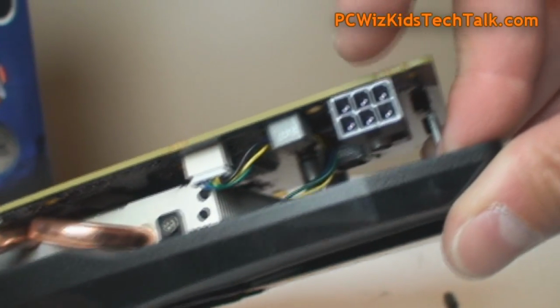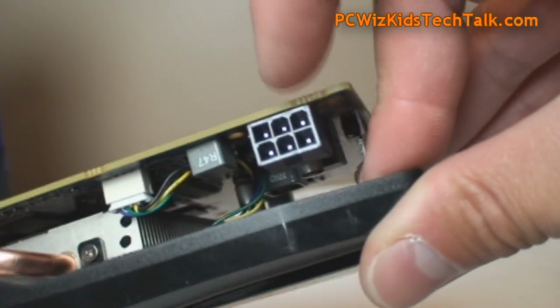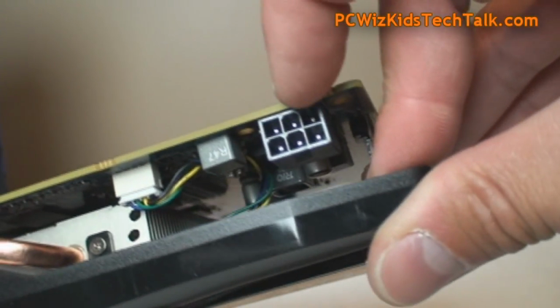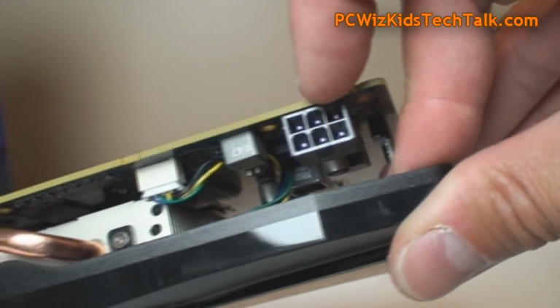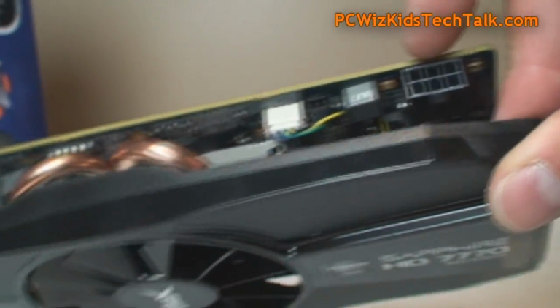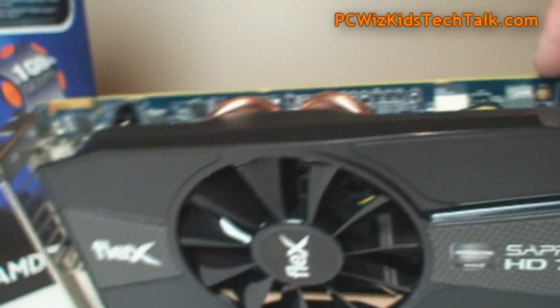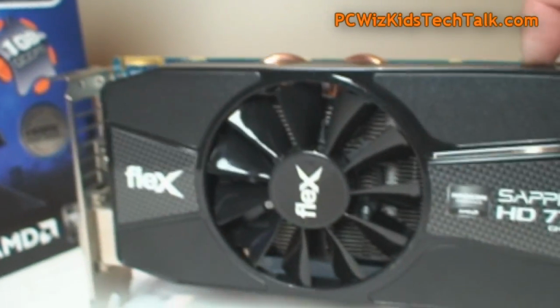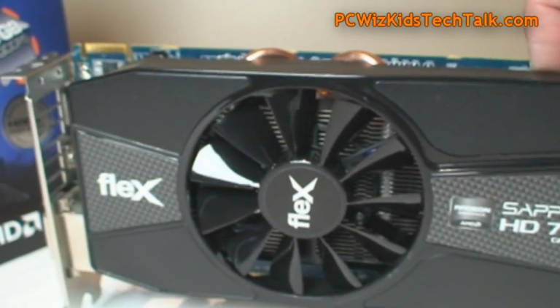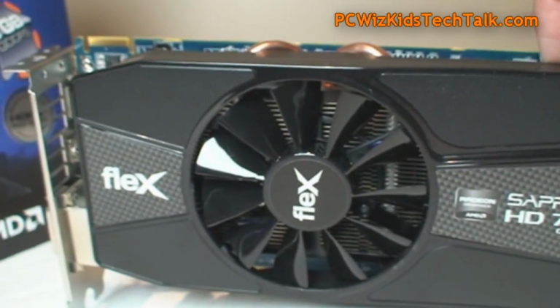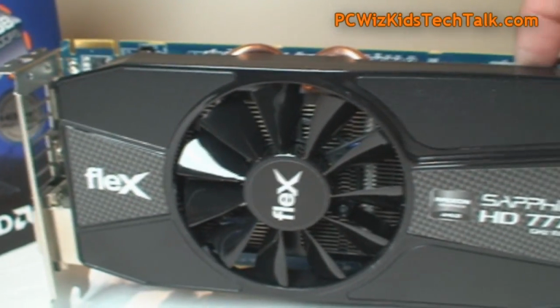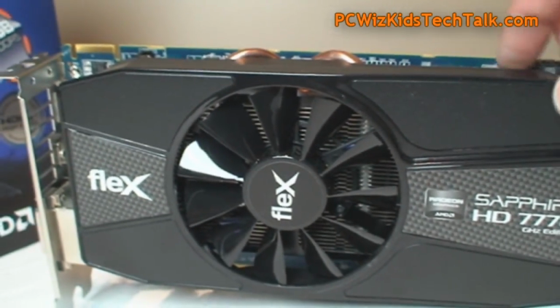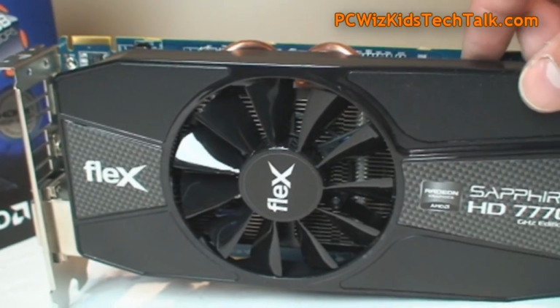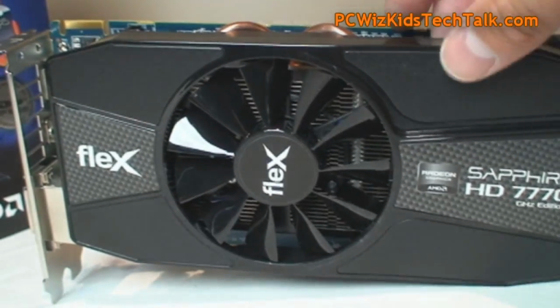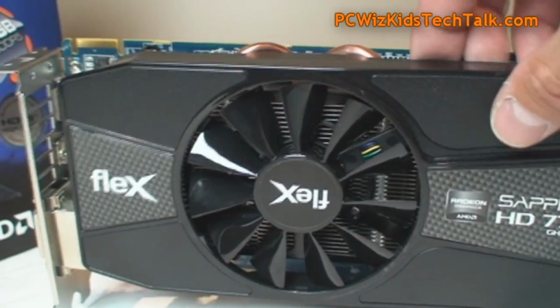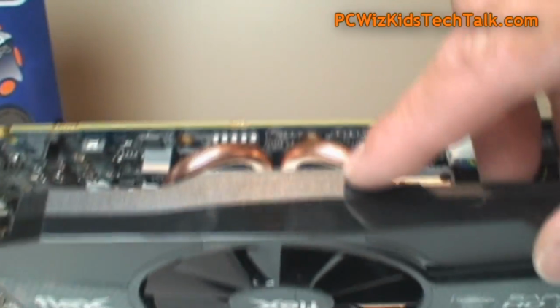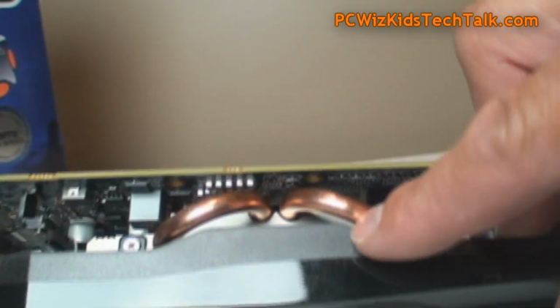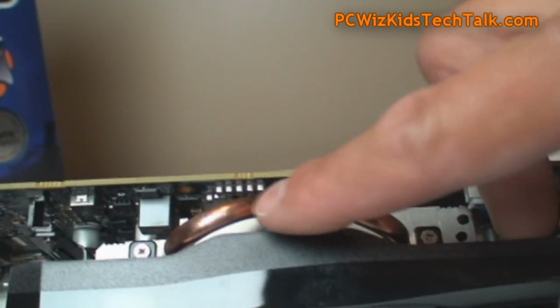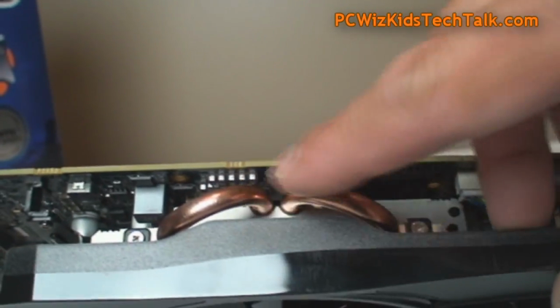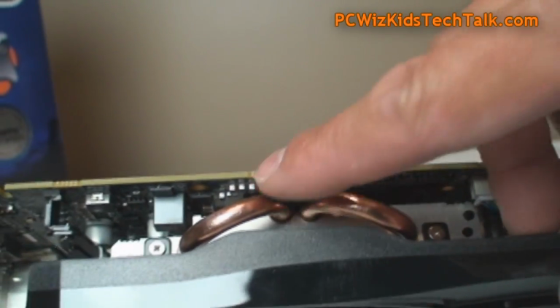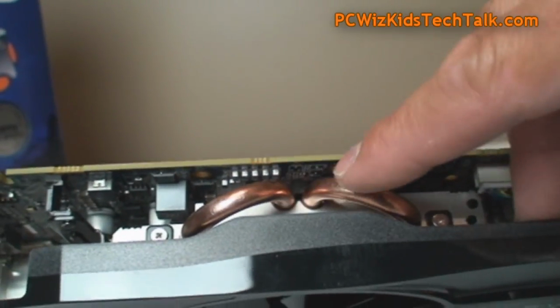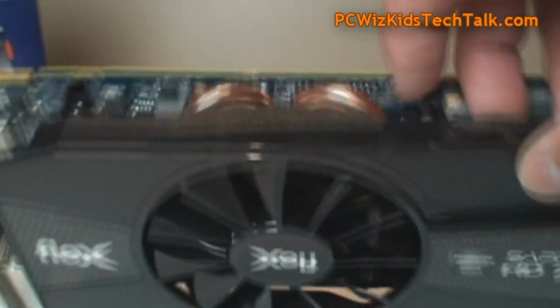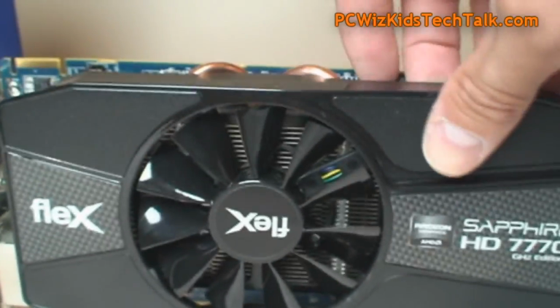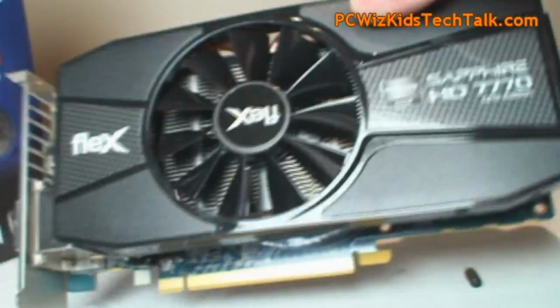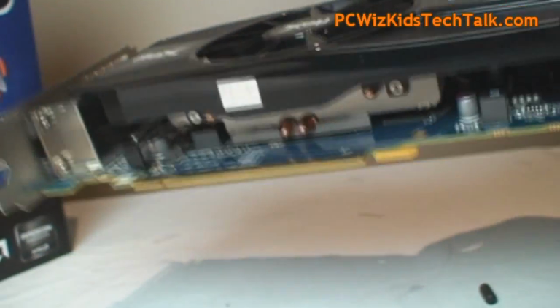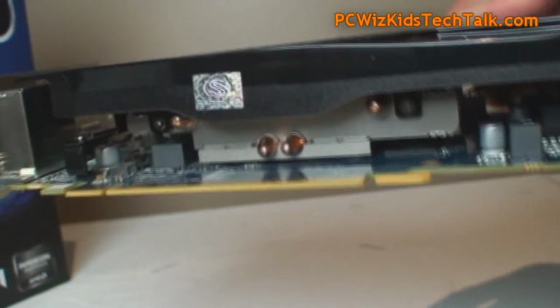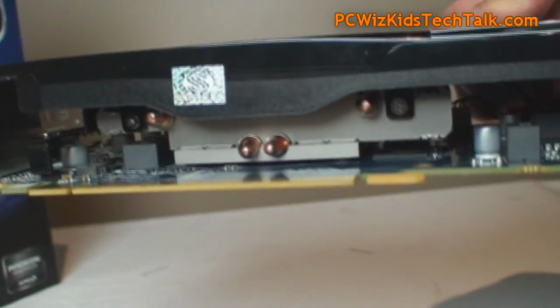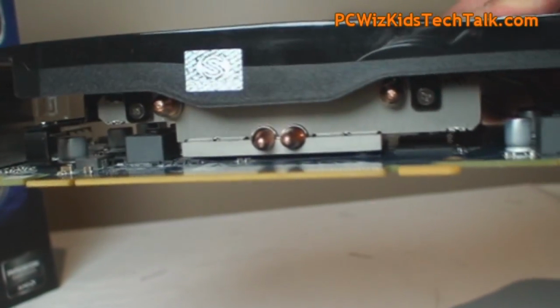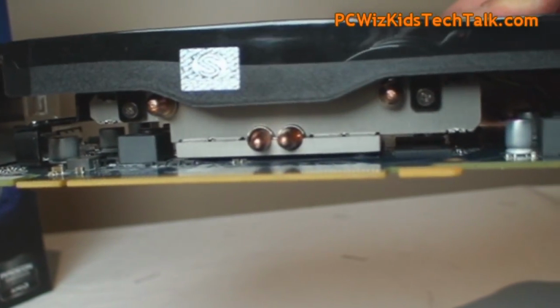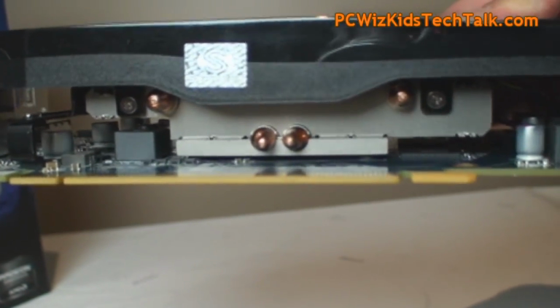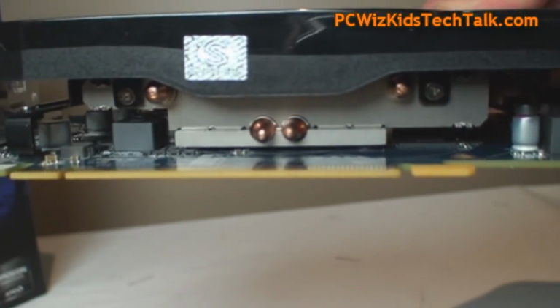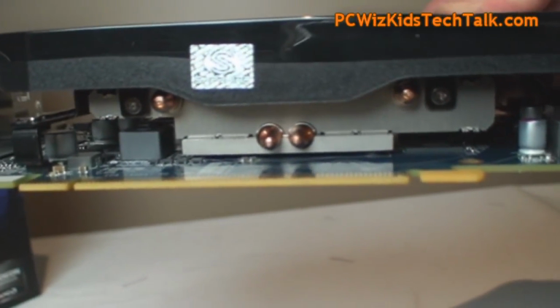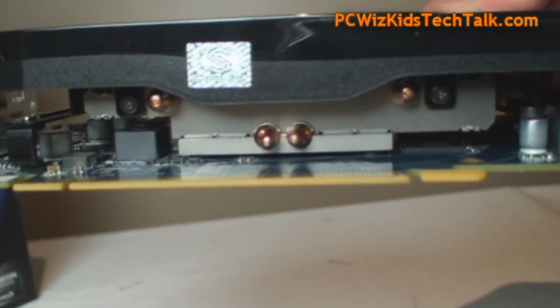A 450-watt power supply is more than enough, and as long as you have a PCIe slot you're good to go. You can also see the copper heat pipes running through it, so we're going to get some excellent cooling capabilities out of this one.